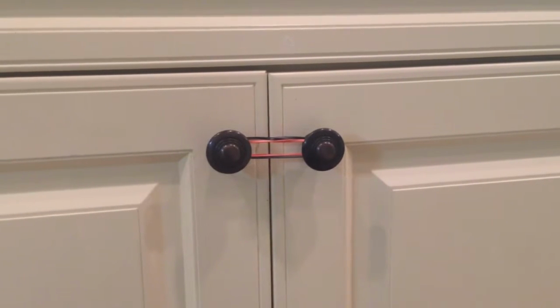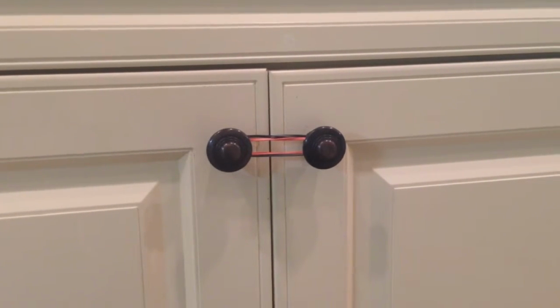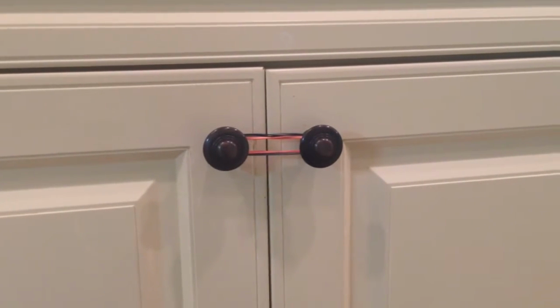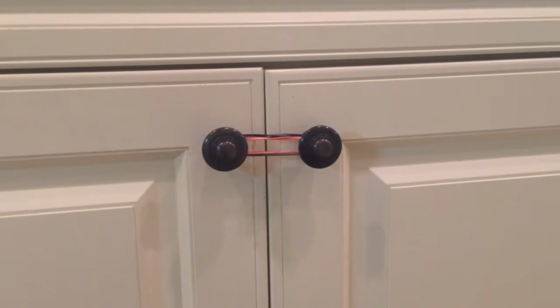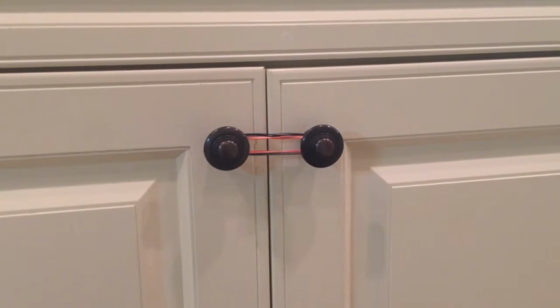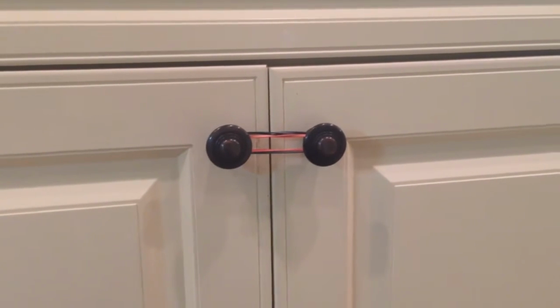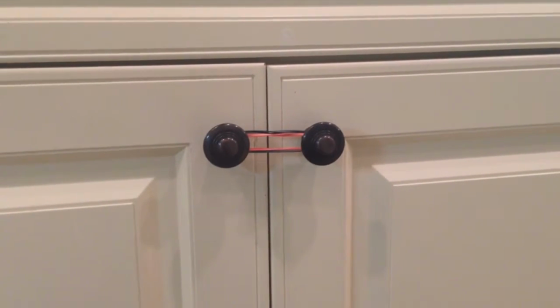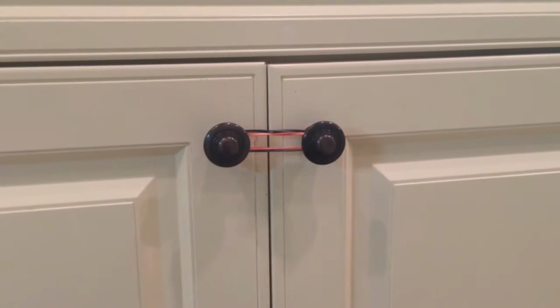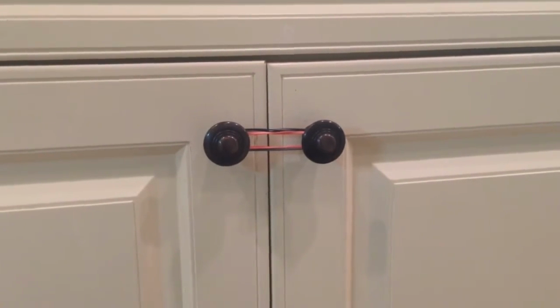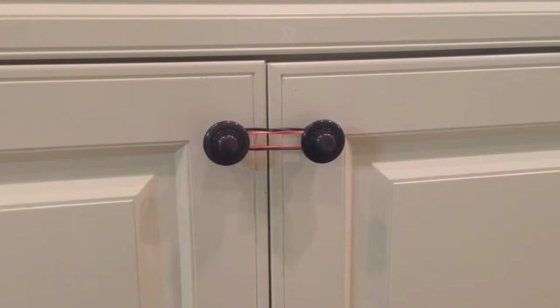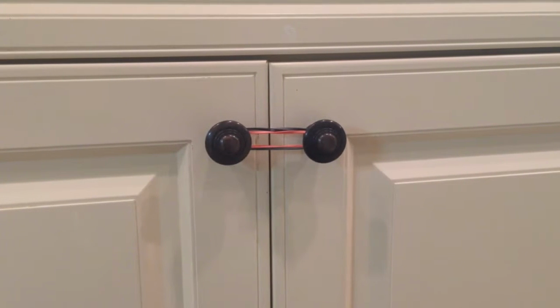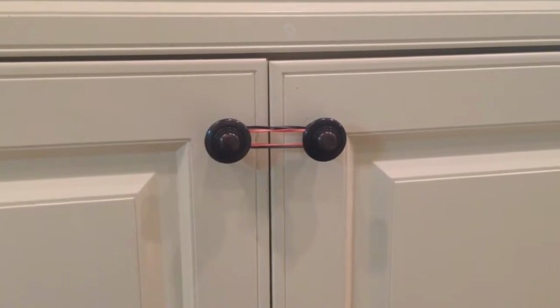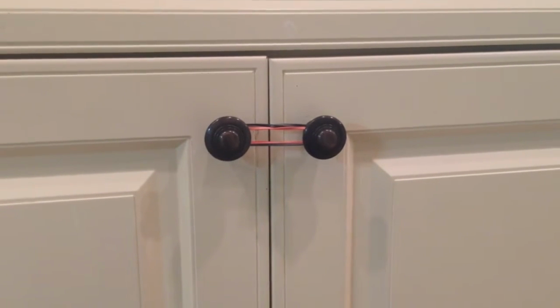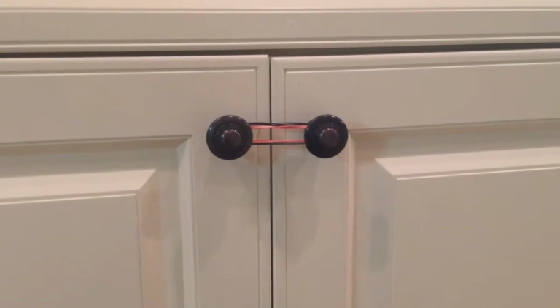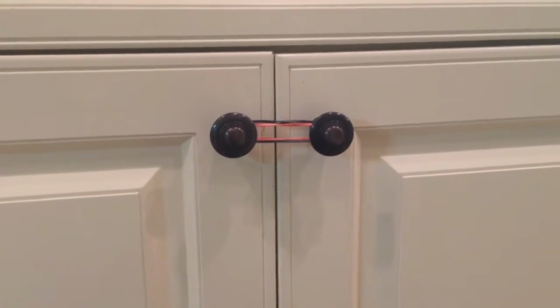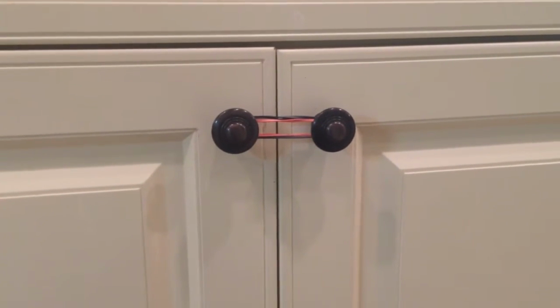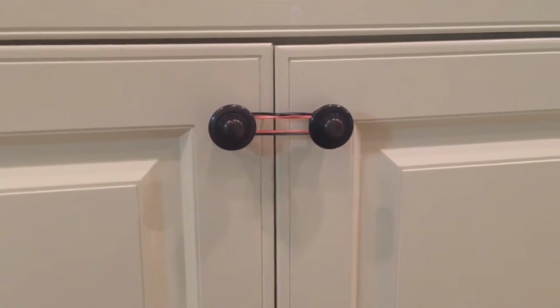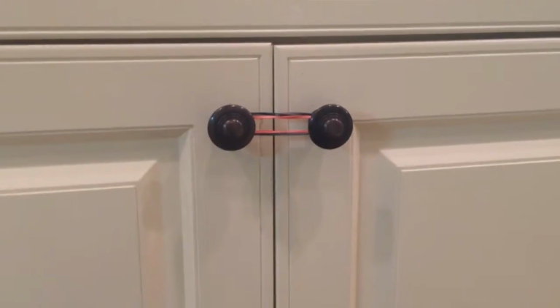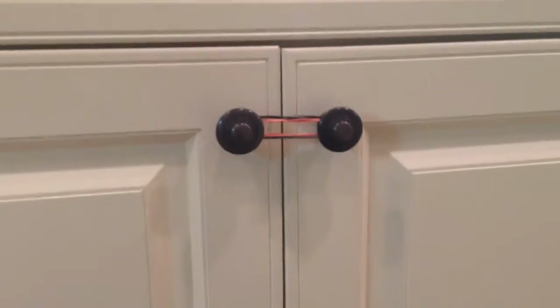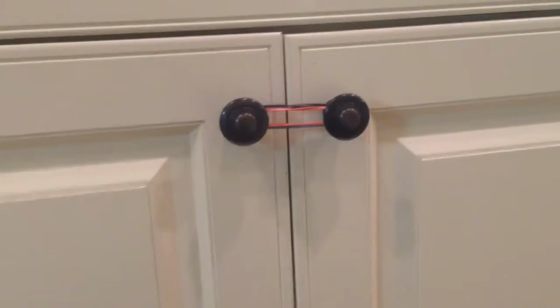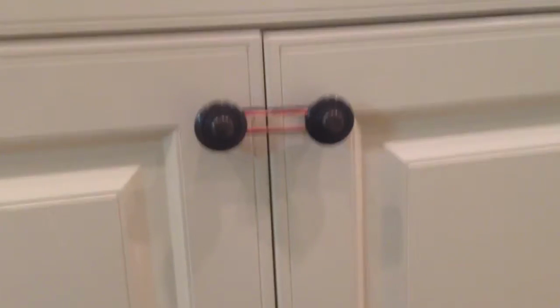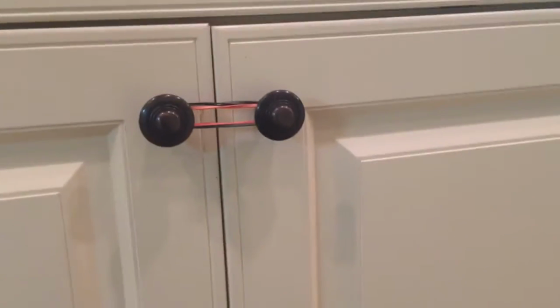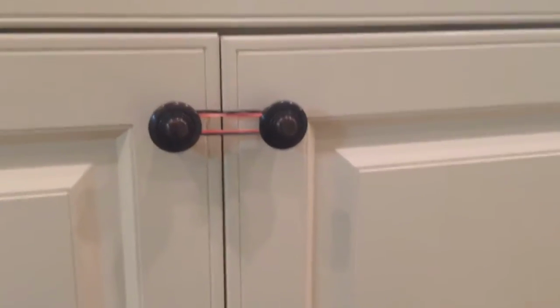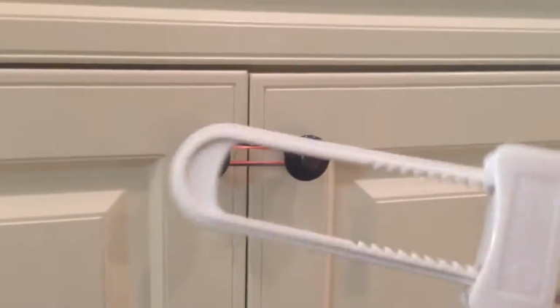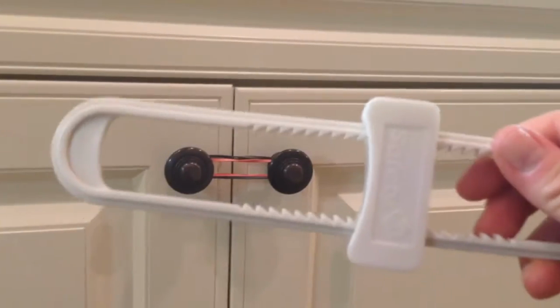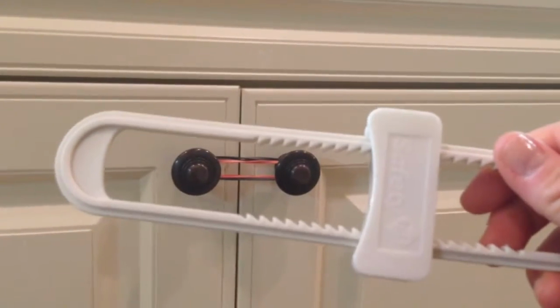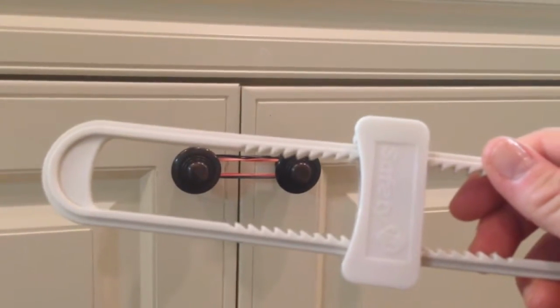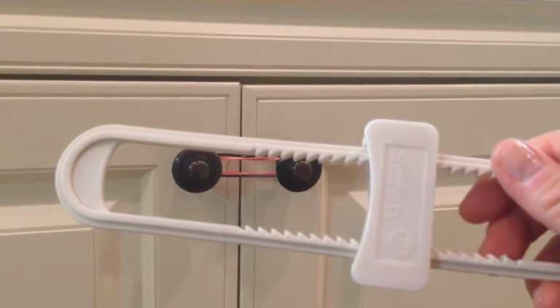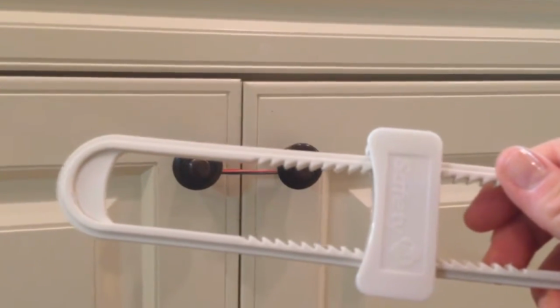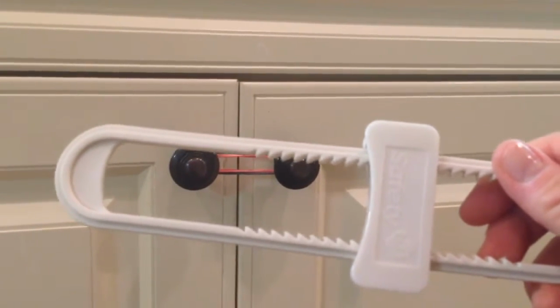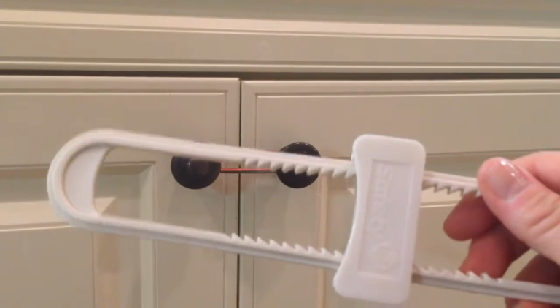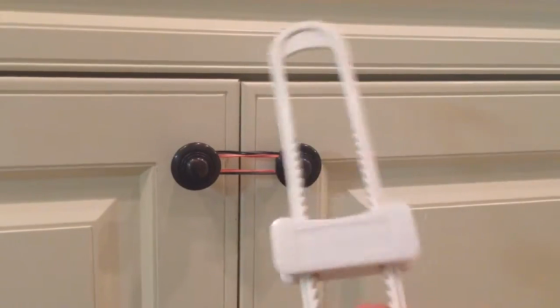Hey guys, welcome to 2NewParents.com. I want to do a quick video here to let you know there is something you can do prior to getting one of these locks that are much more safe and necessary.